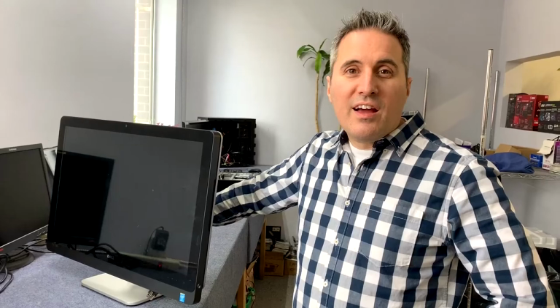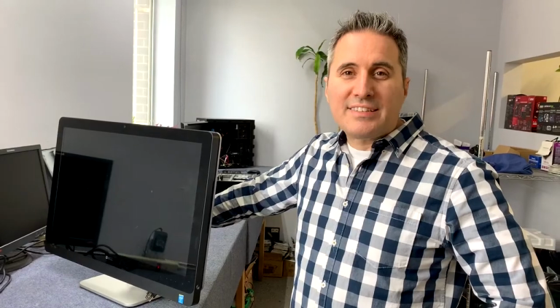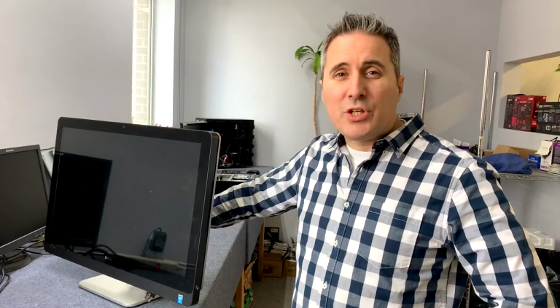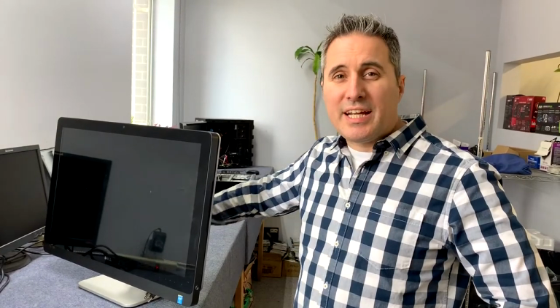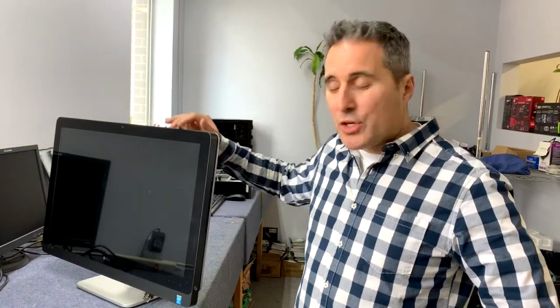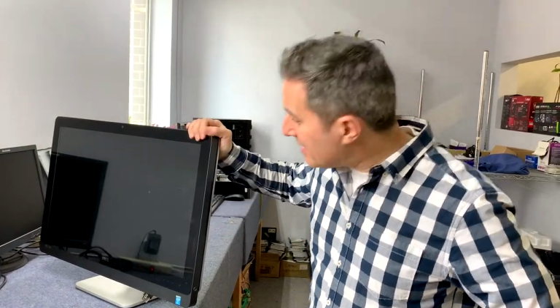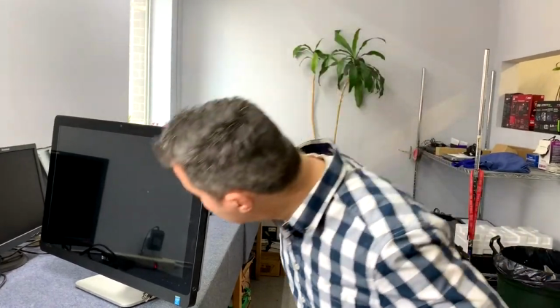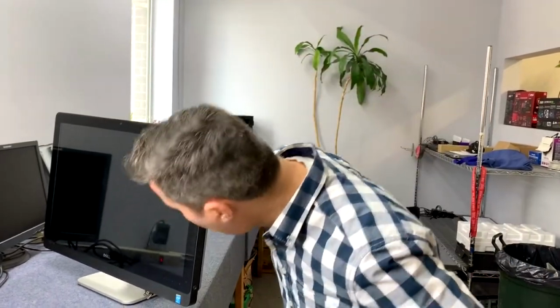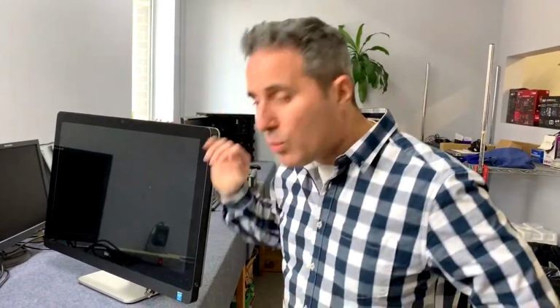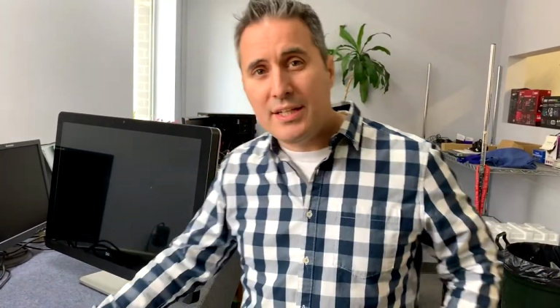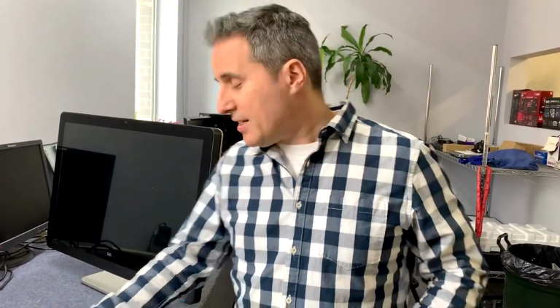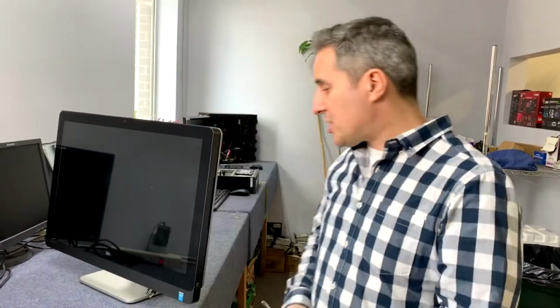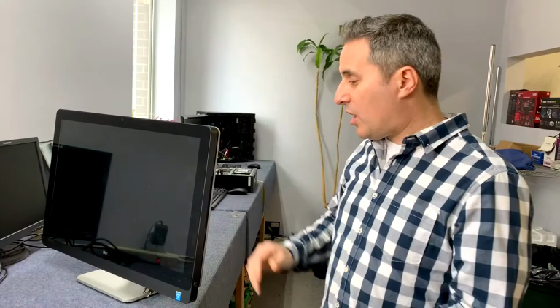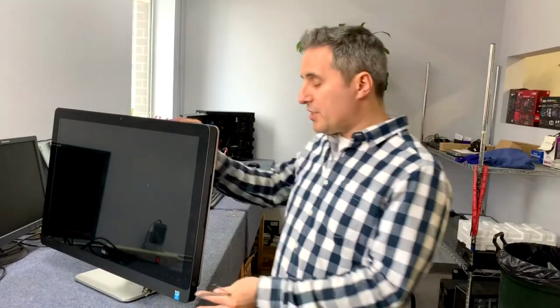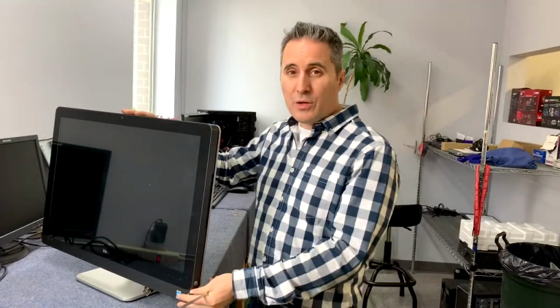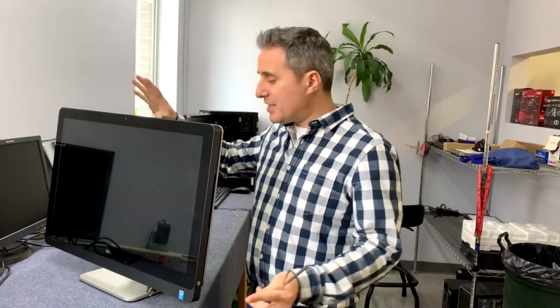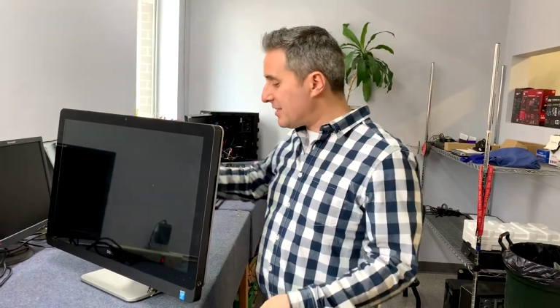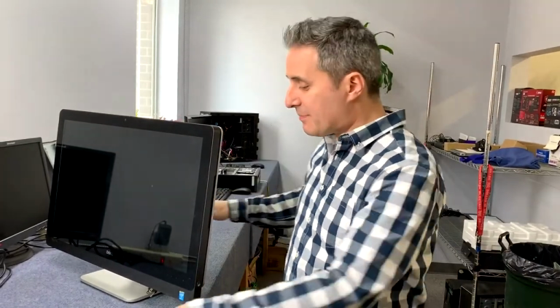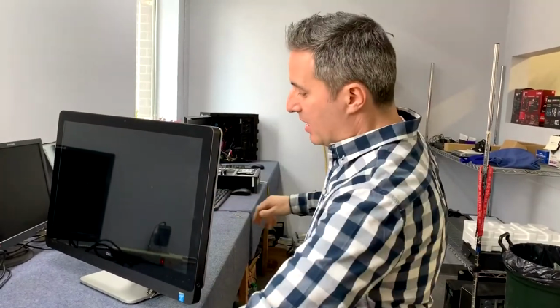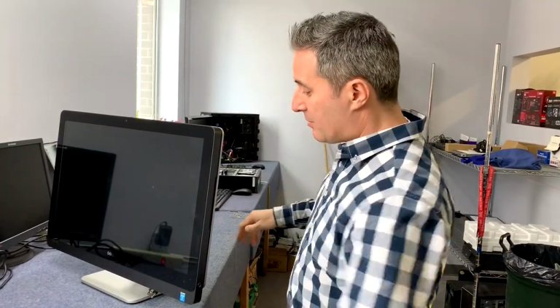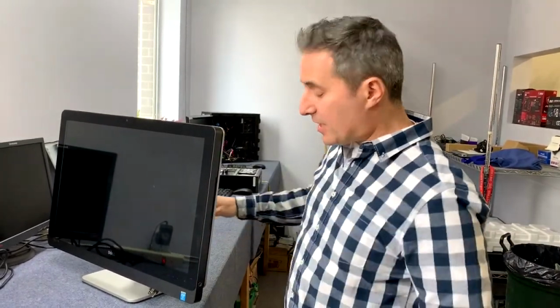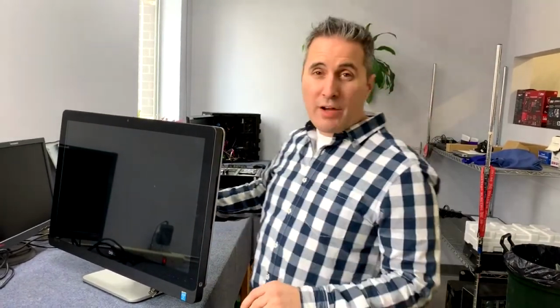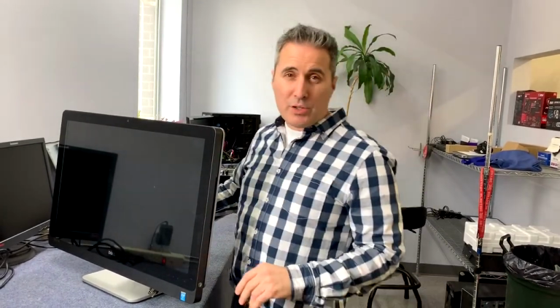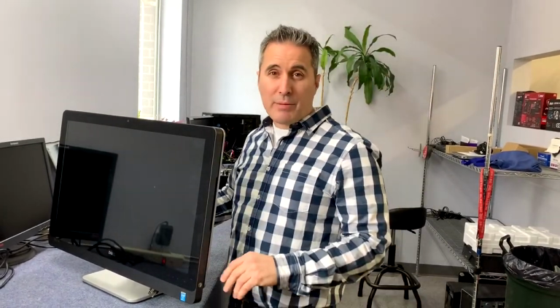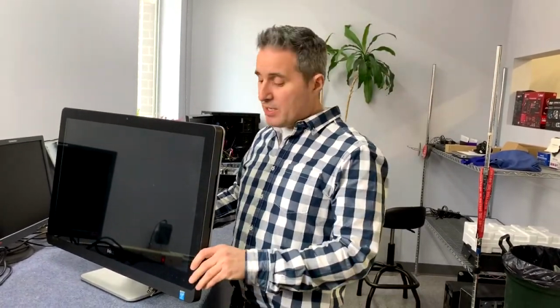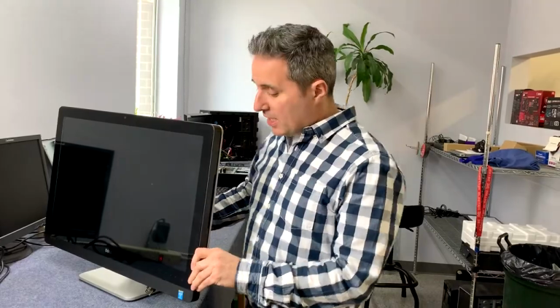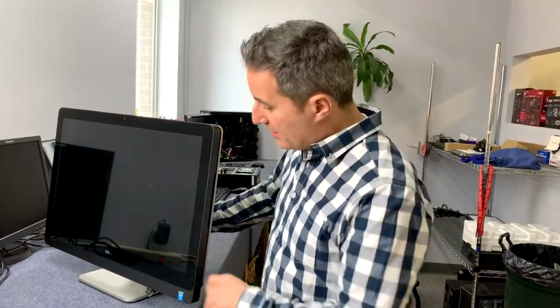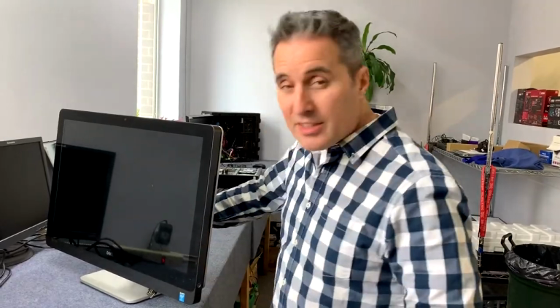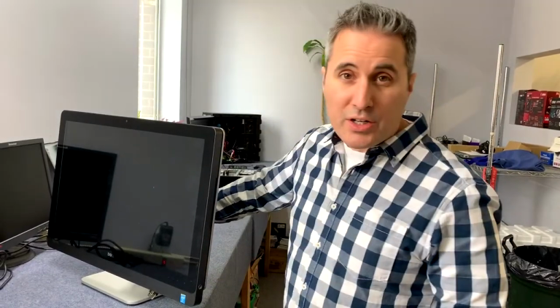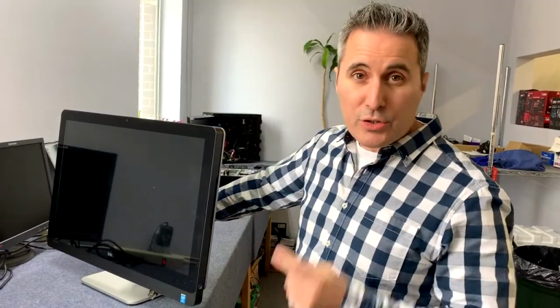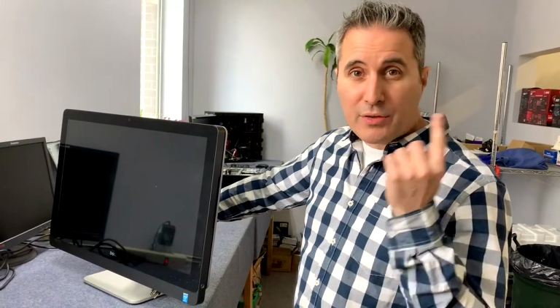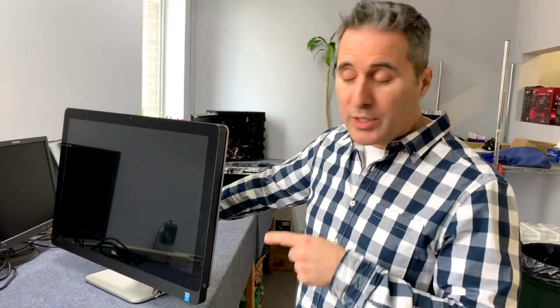Hey guys, thanks for tuning in. Today I'm going to show you how to get inside this Dell all-in-one machine. Everything's inside this unit, so if you want to get at the hard drive or do a memory upgrade, this is where you find out how to do it.